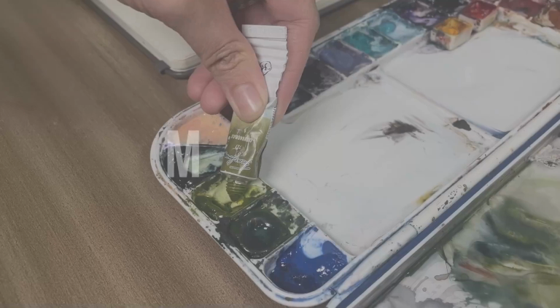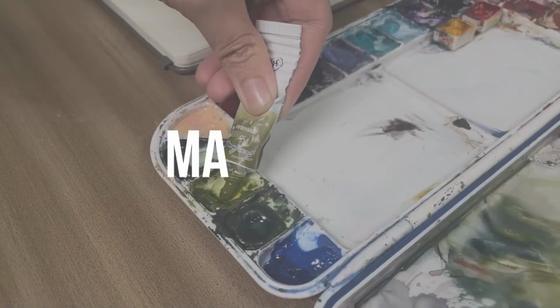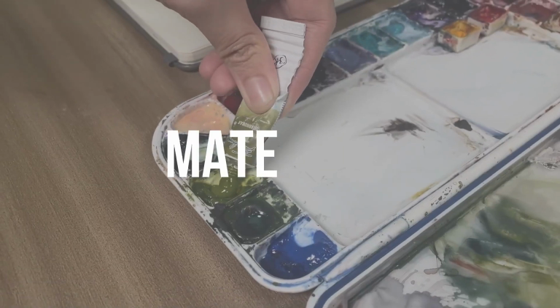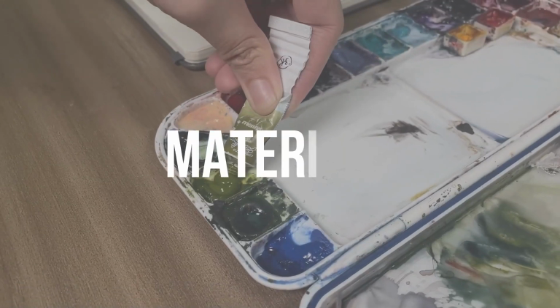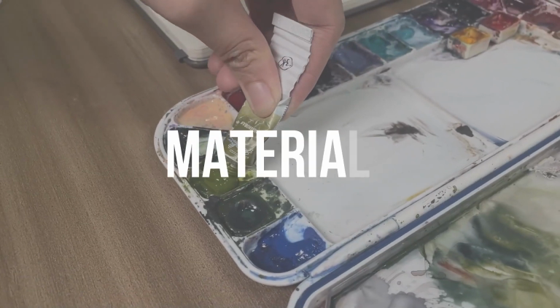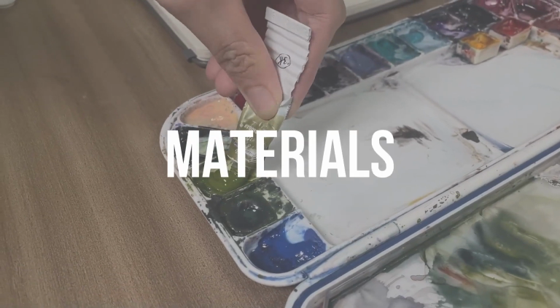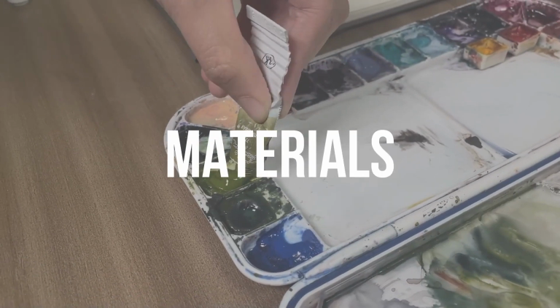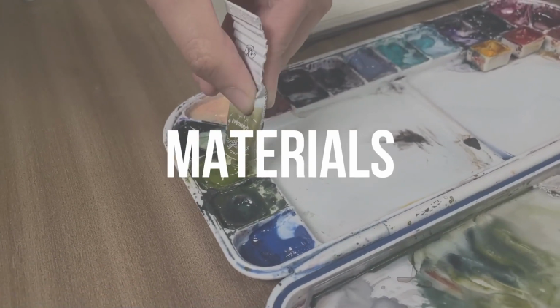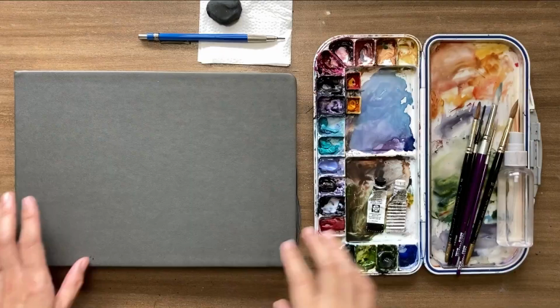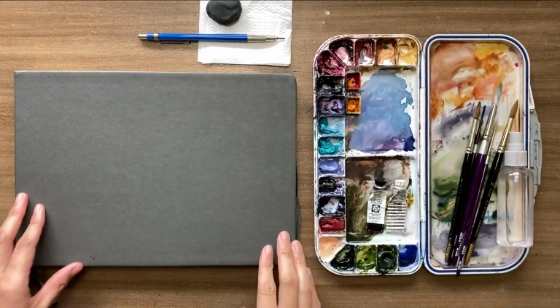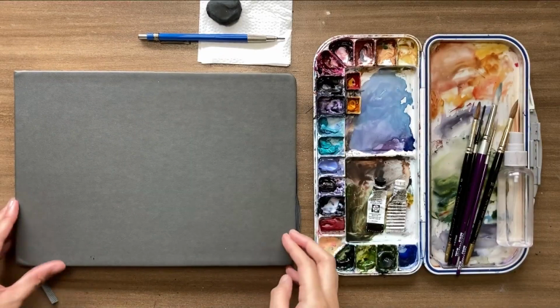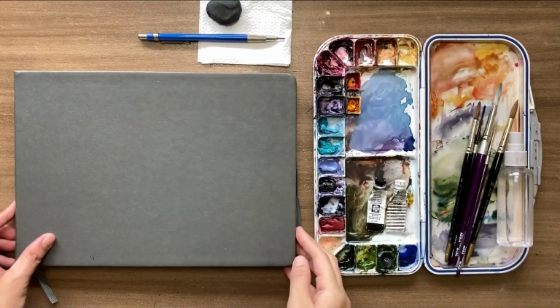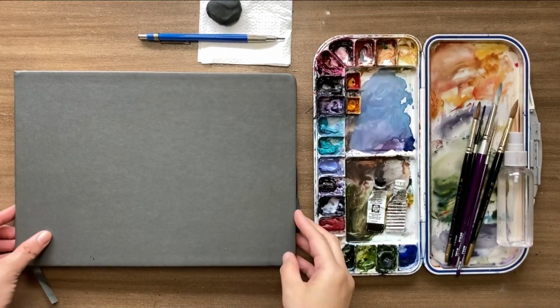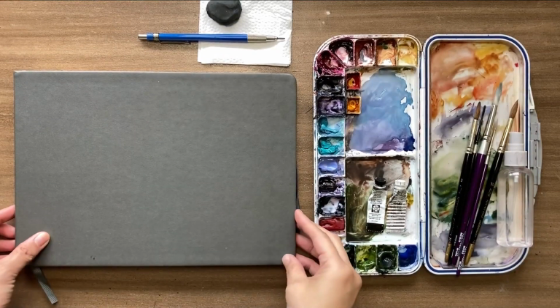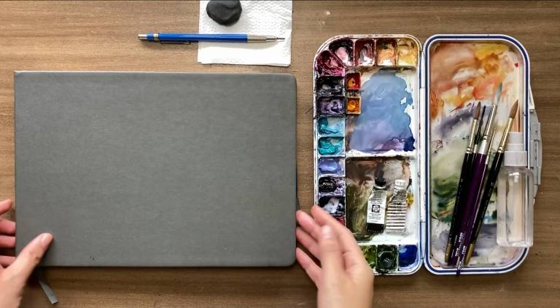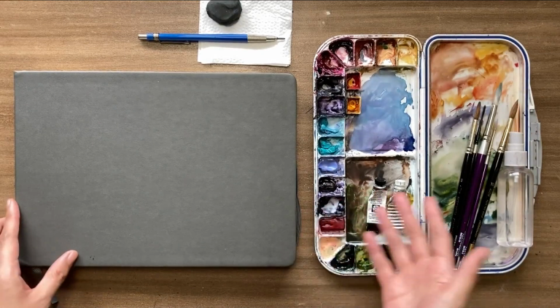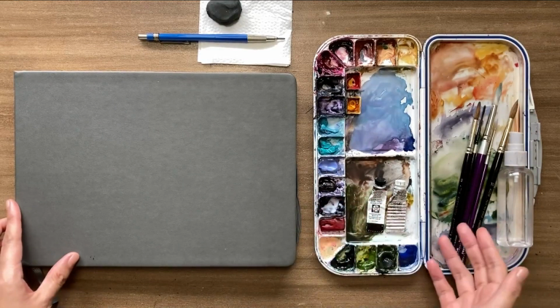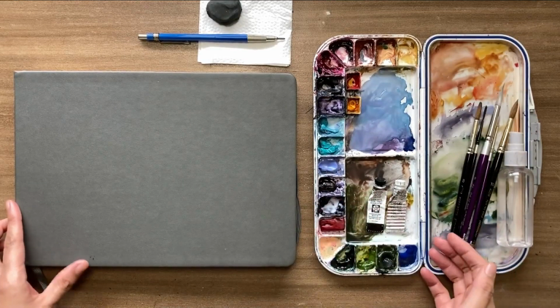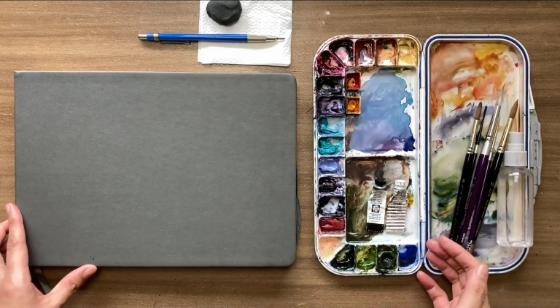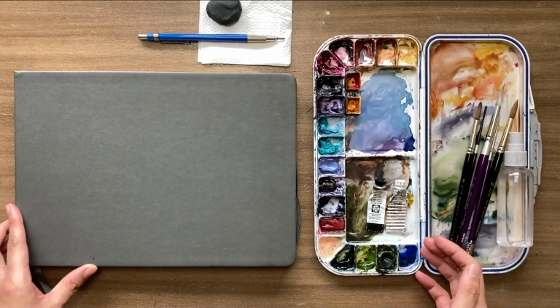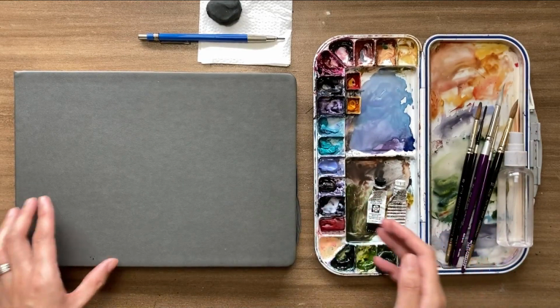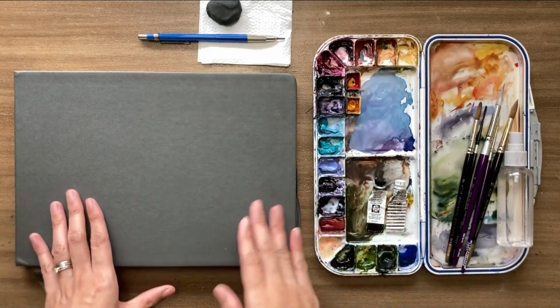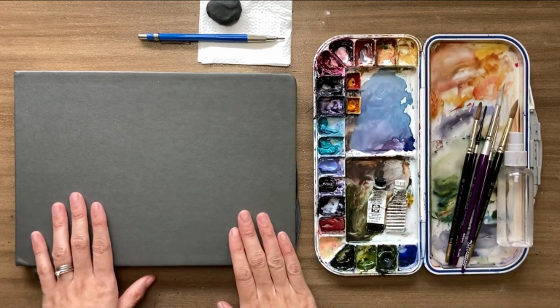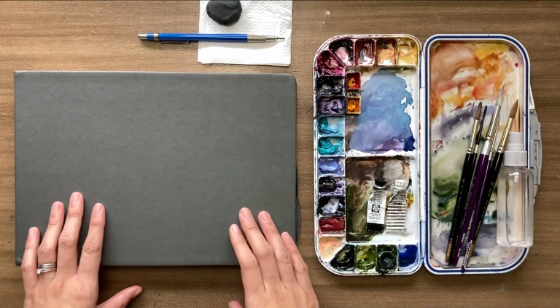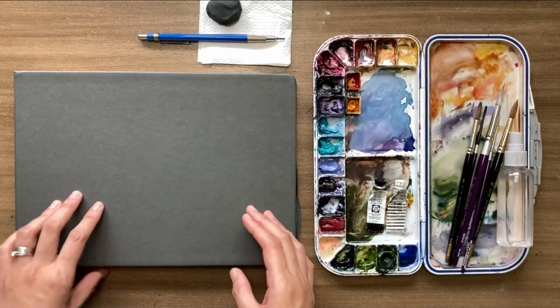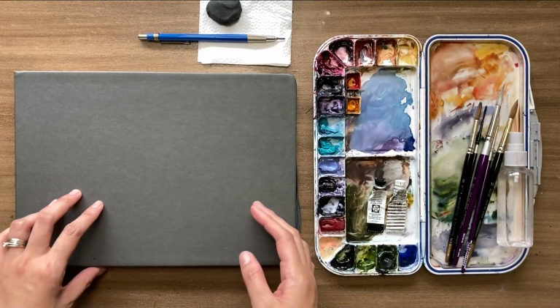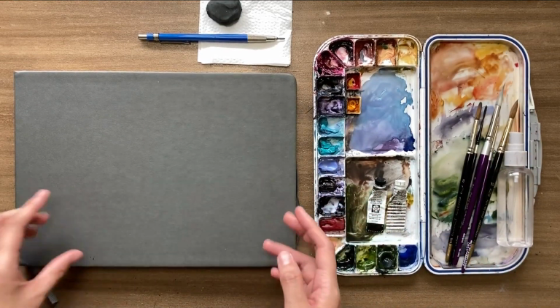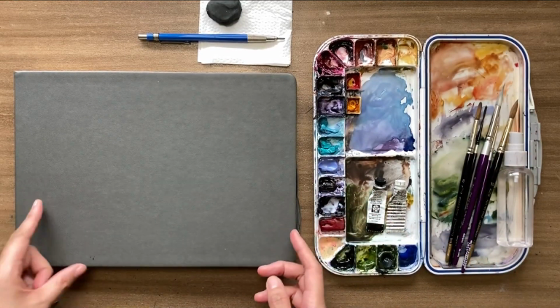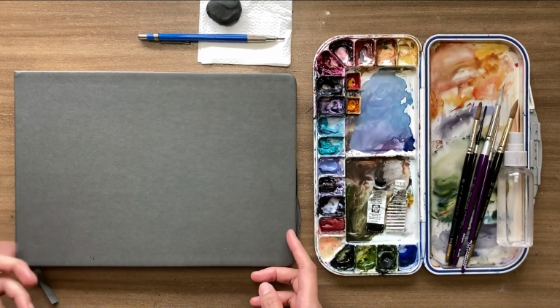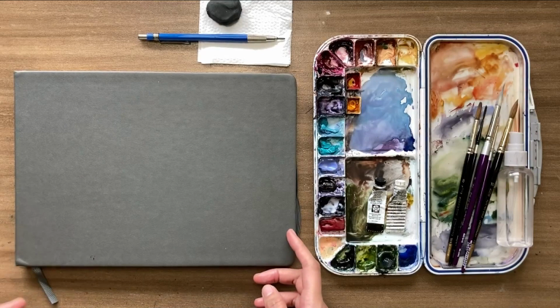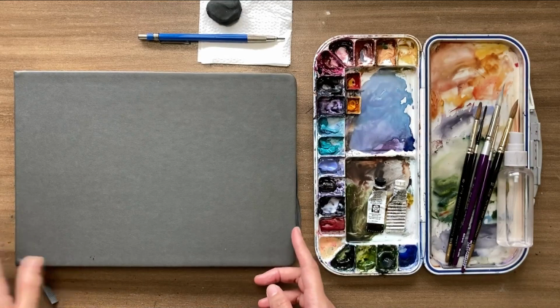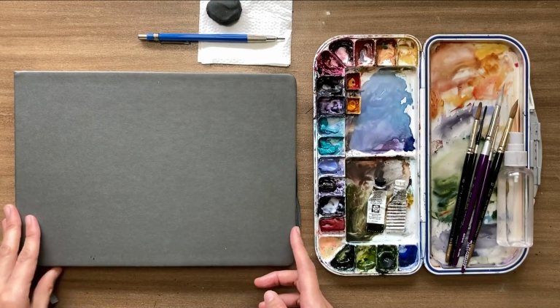Welcome to our 14-day world tour. This is going to be a very fun adventure of painting landscapes around the world with watercolor. Let's check out the materials you'll have to bring on our trip.